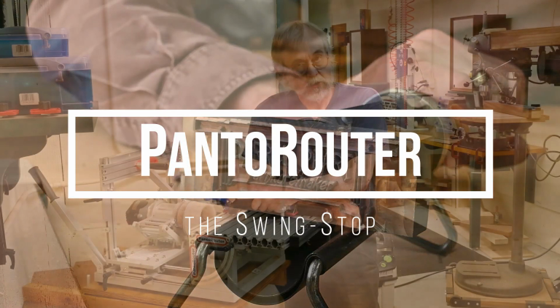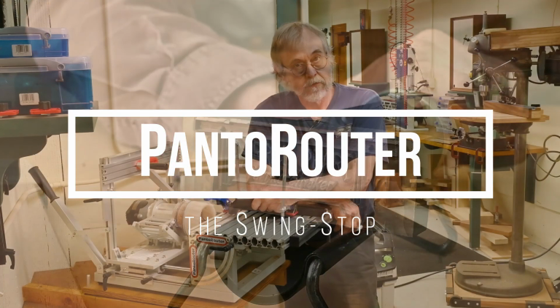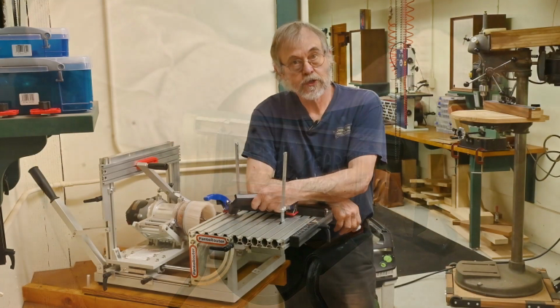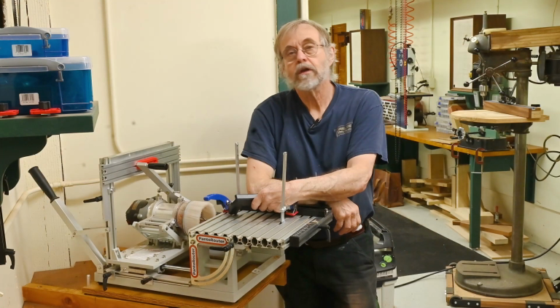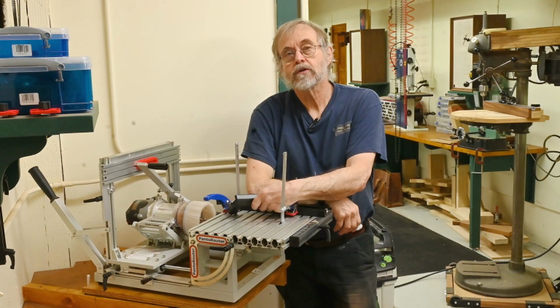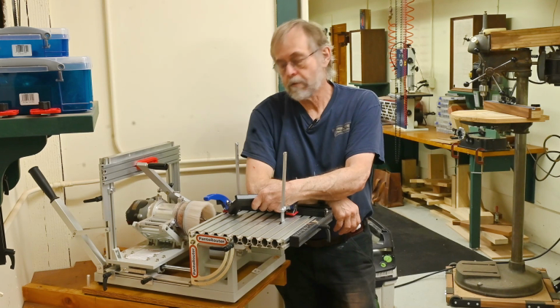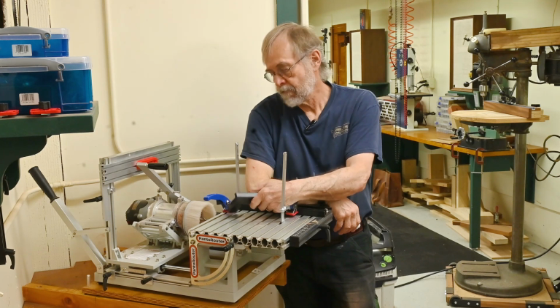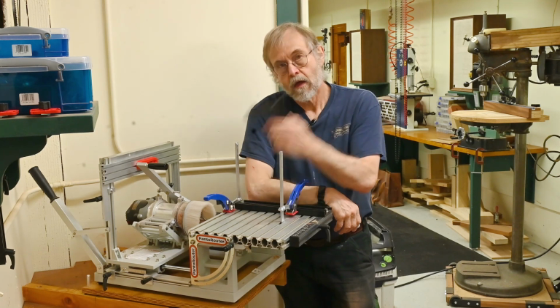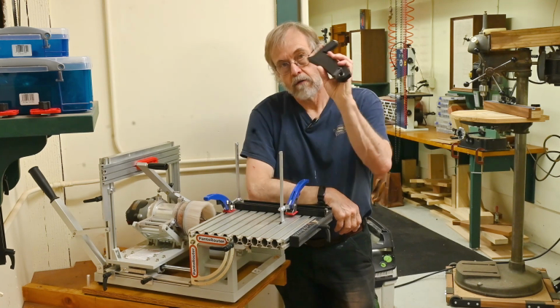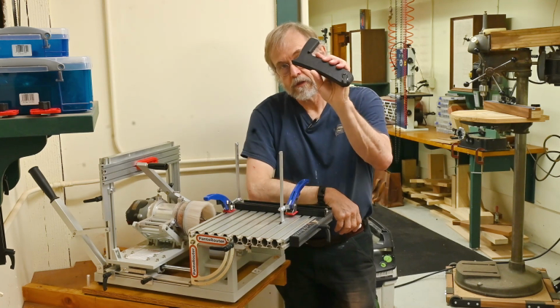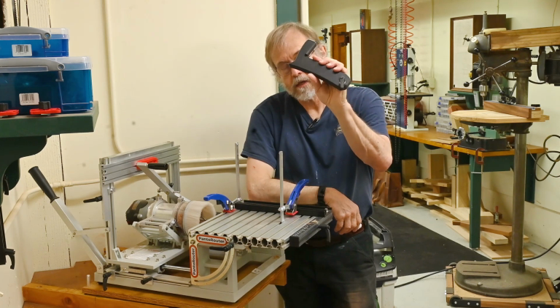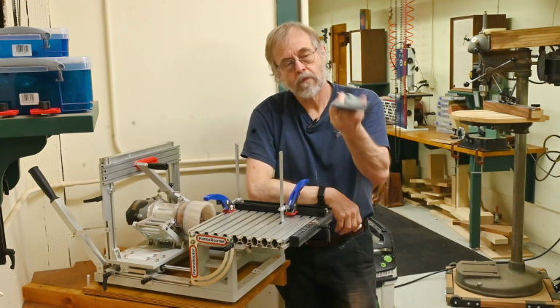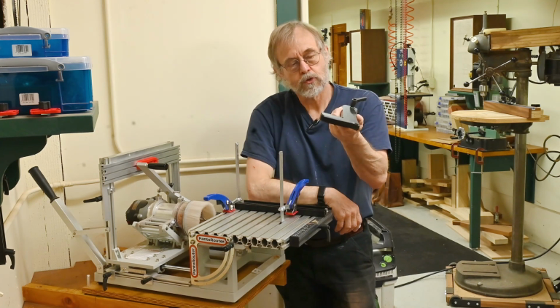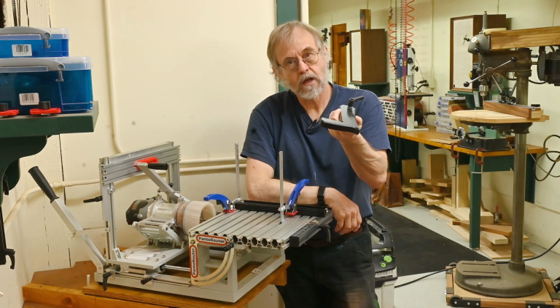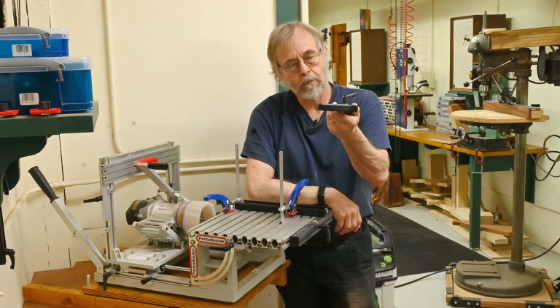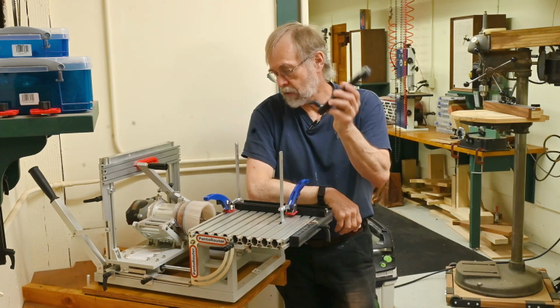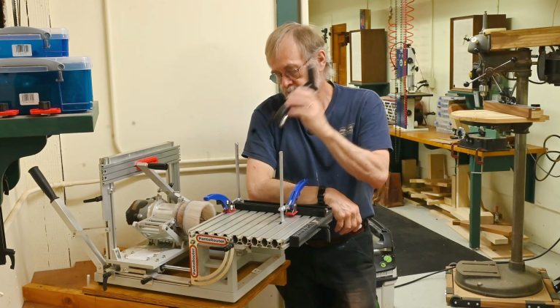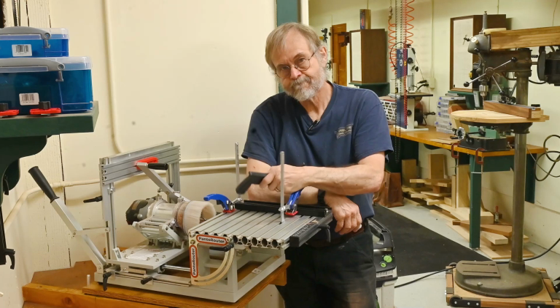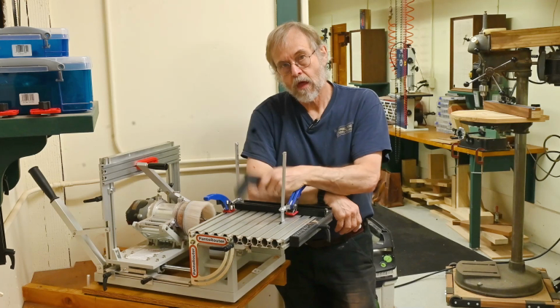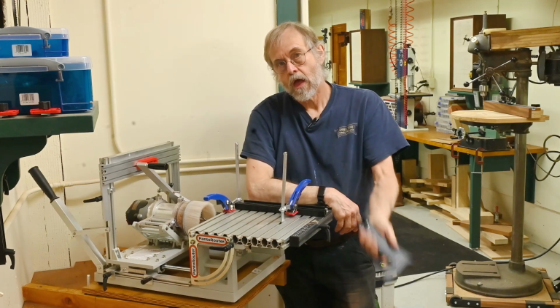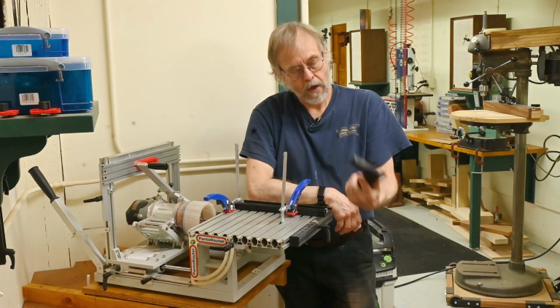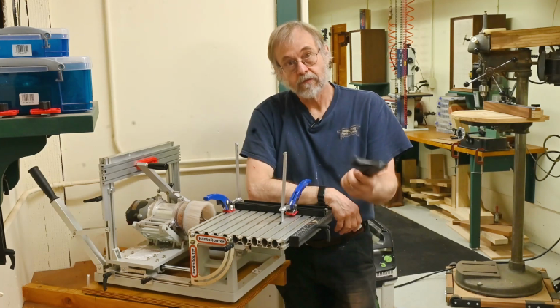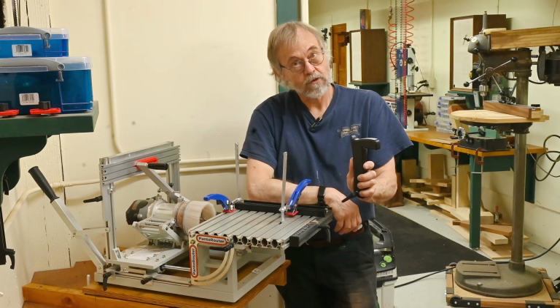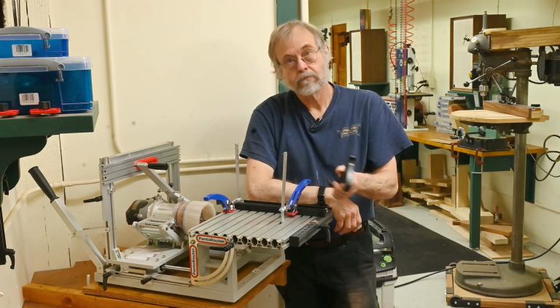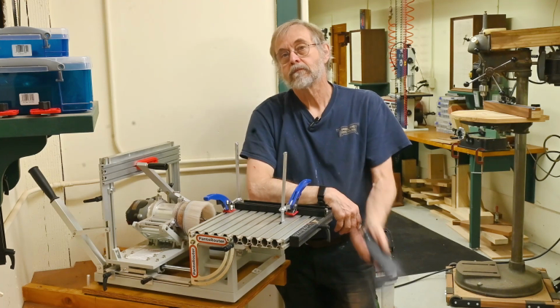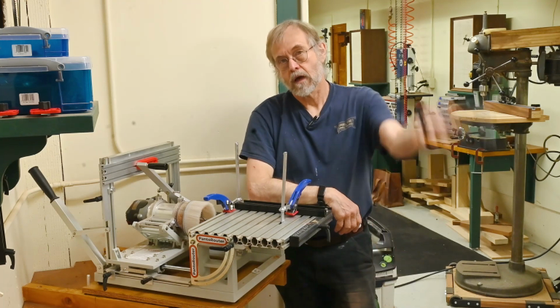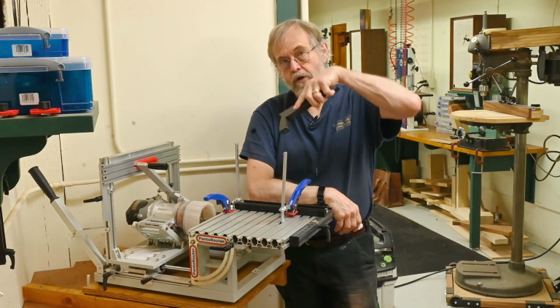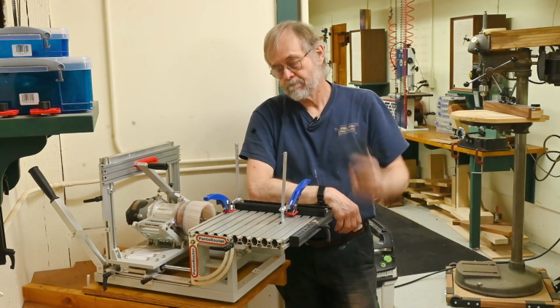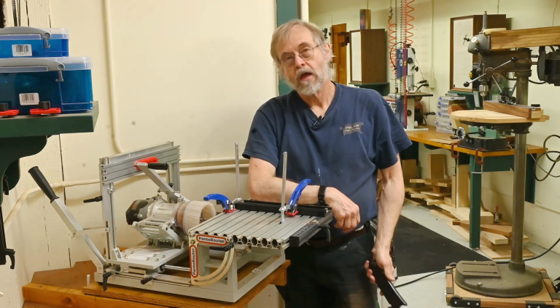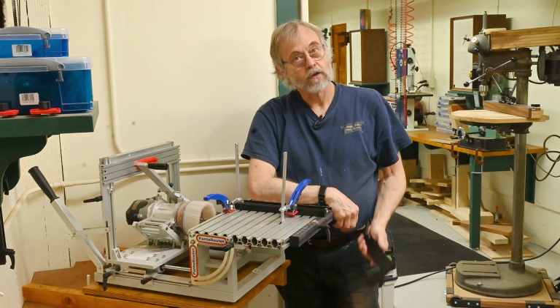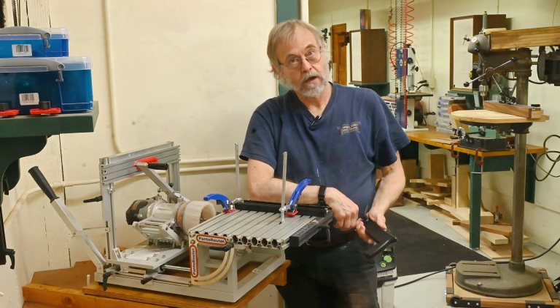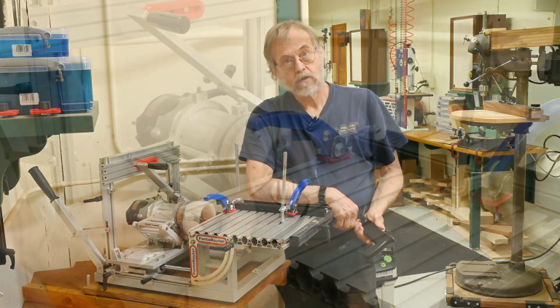Just a very short video this morning. I have one of these guys, the new swing stop for the Pantorouter, and I've been giving it a try. Come on over here, I'll show you how it works.